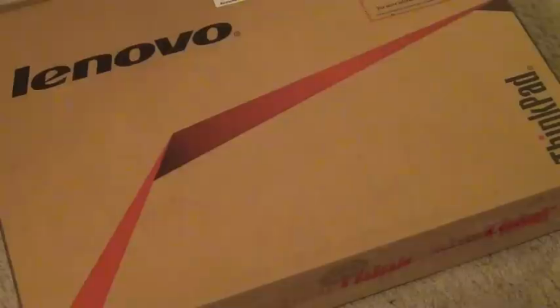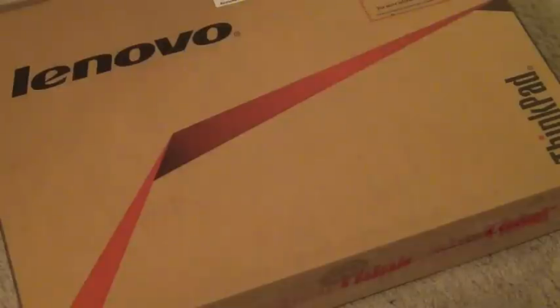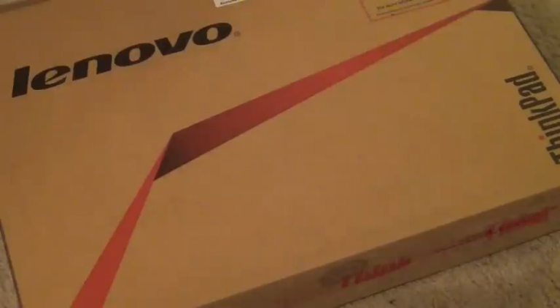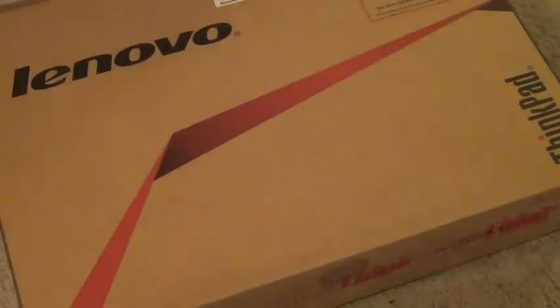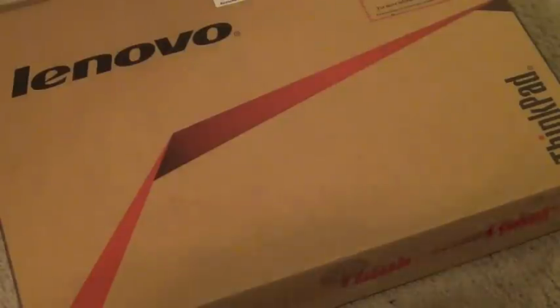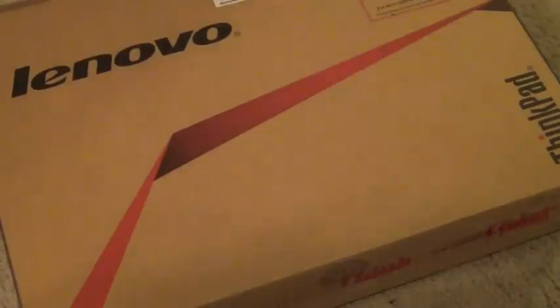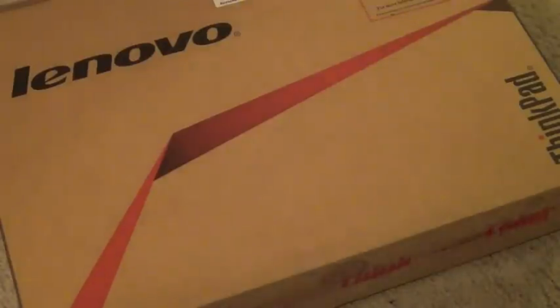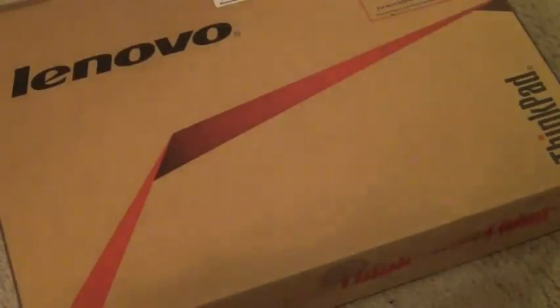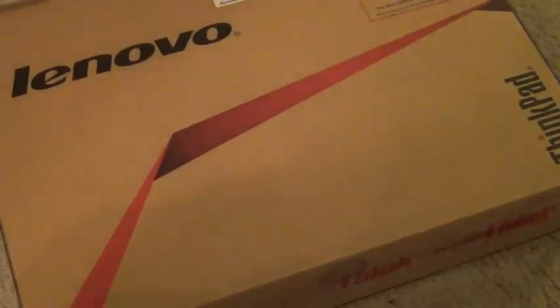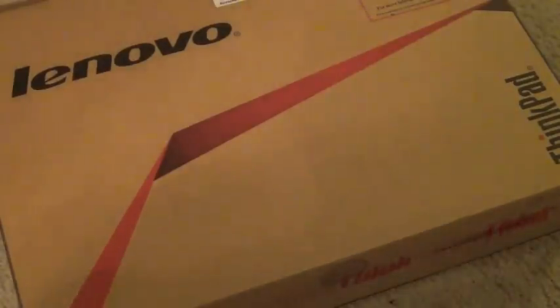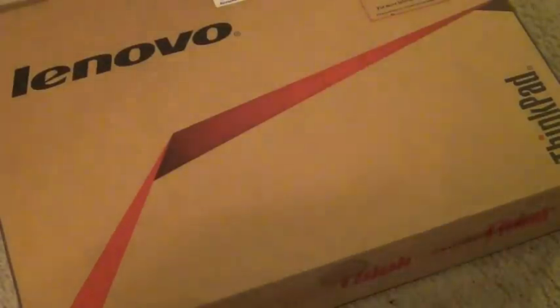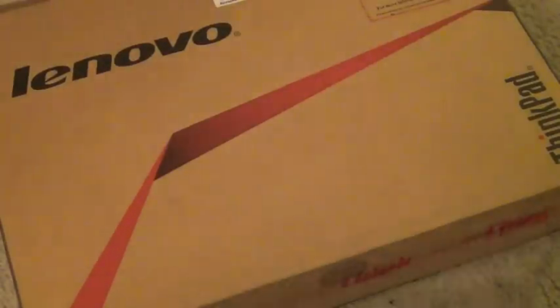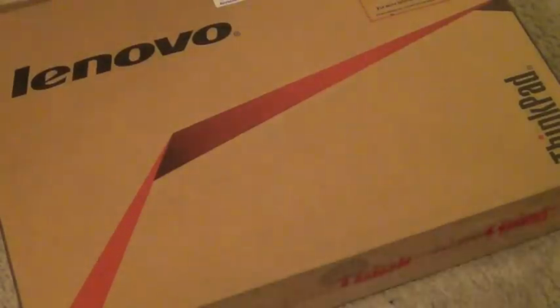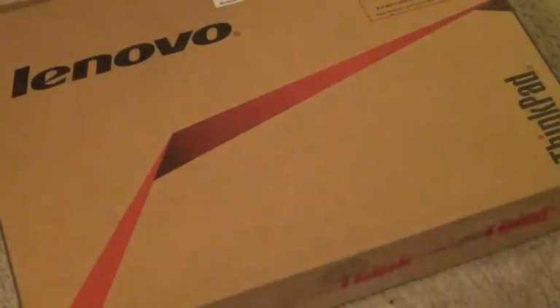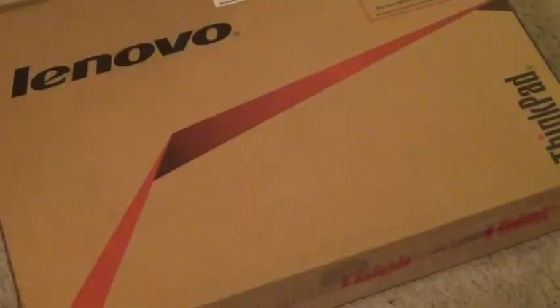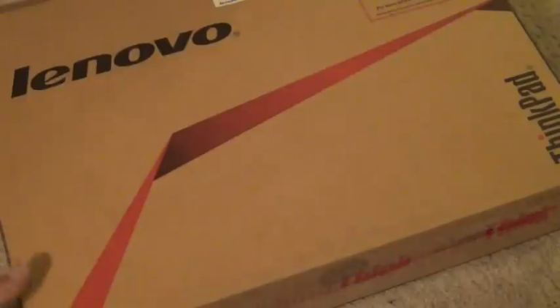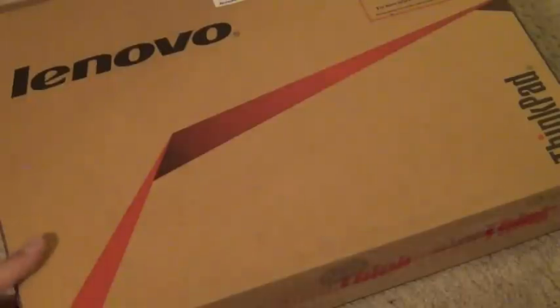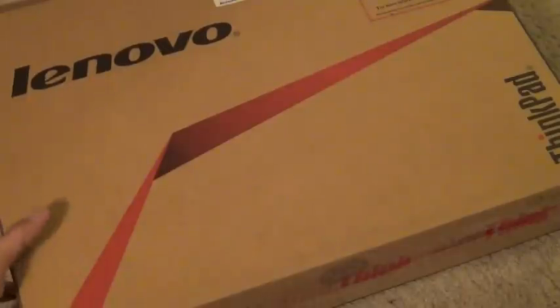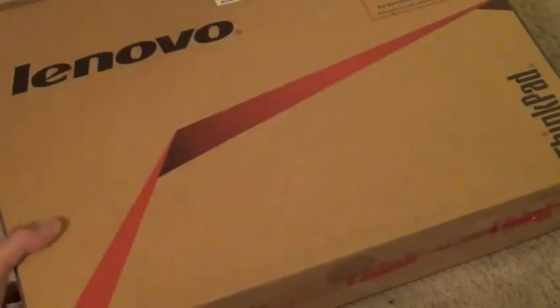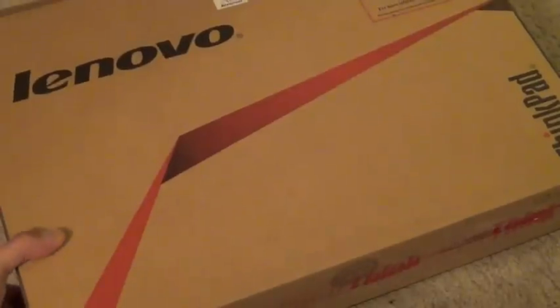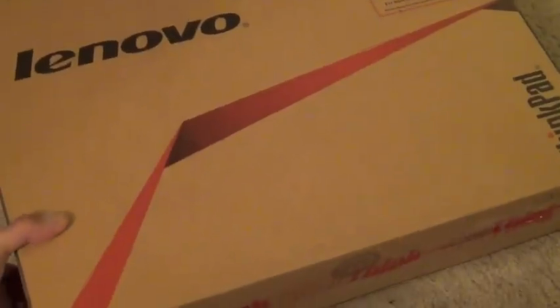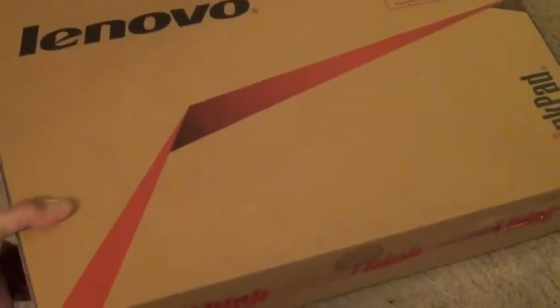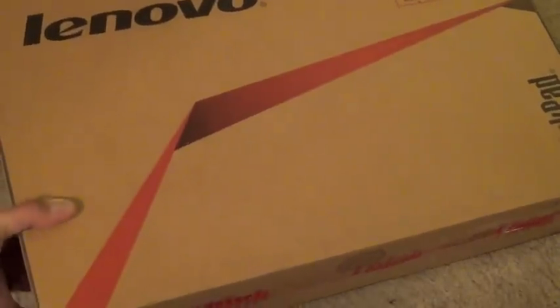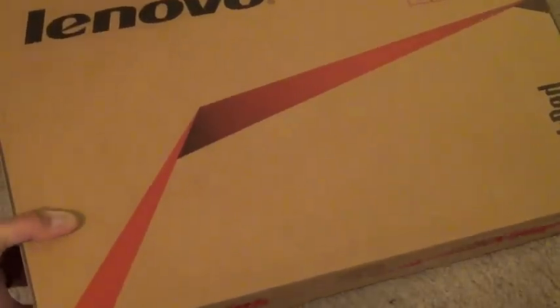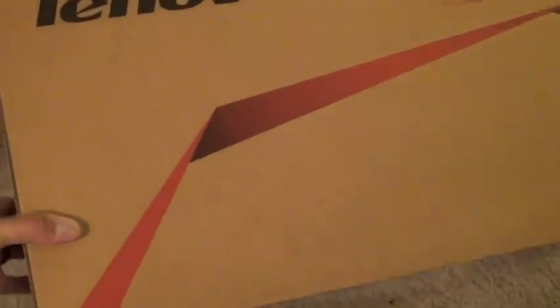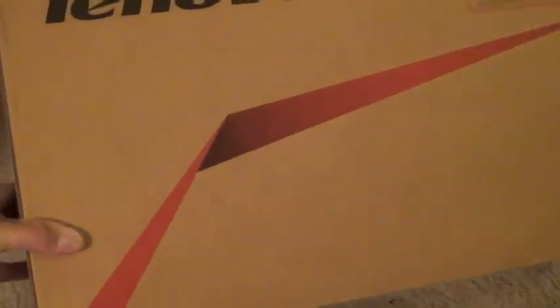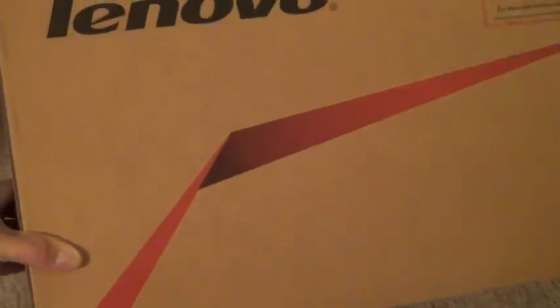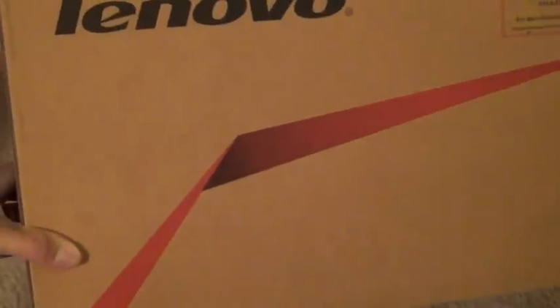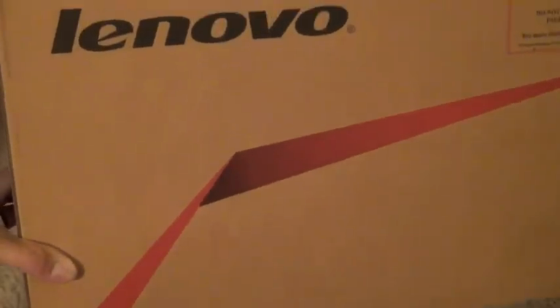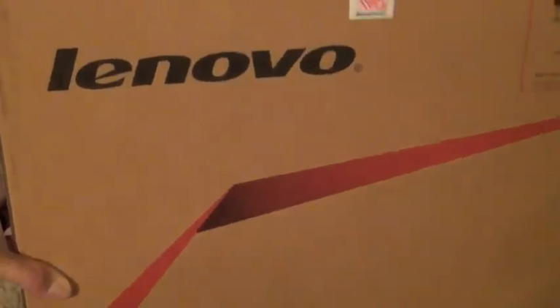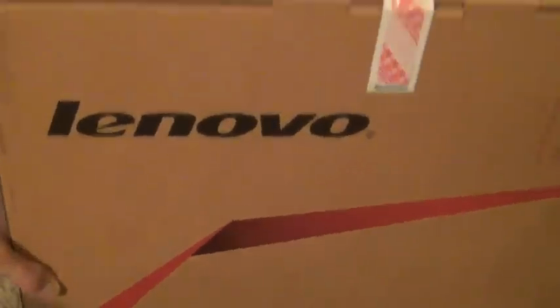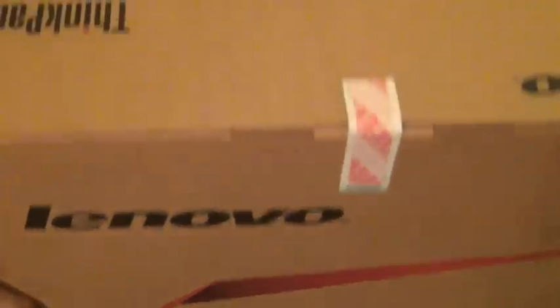Hi guys, this is SubiFly. Today I am unboxing a Lenovo ThinkPad E530.